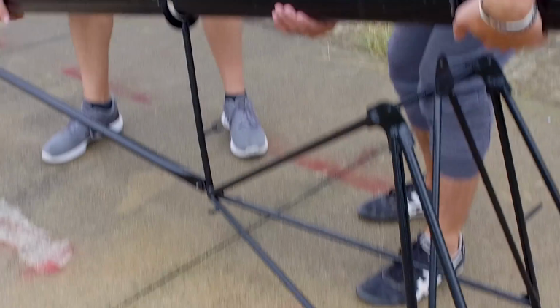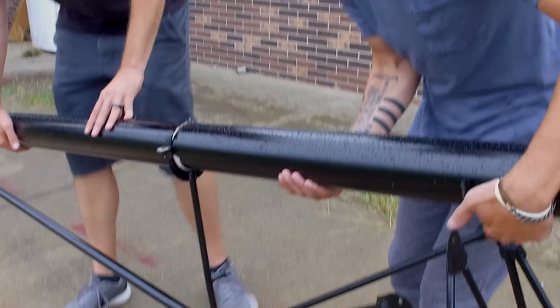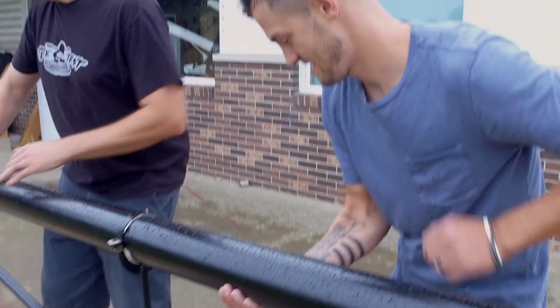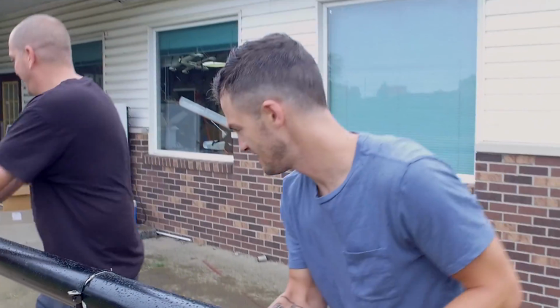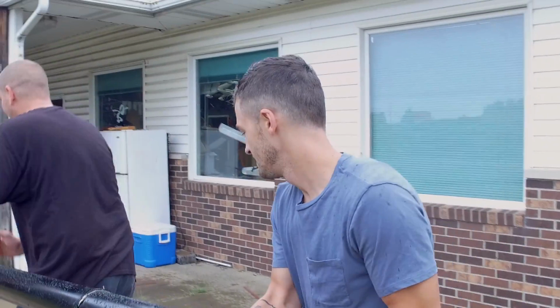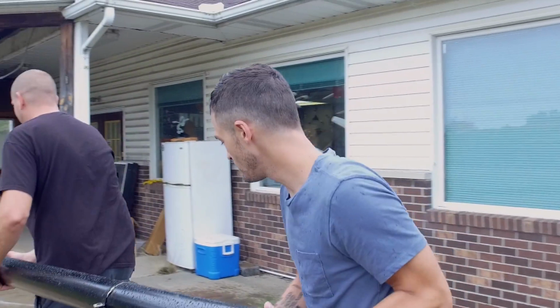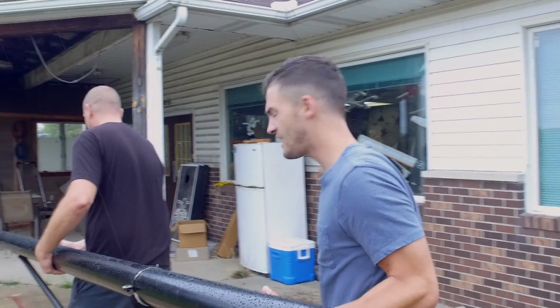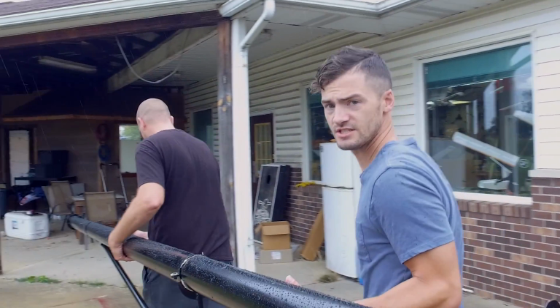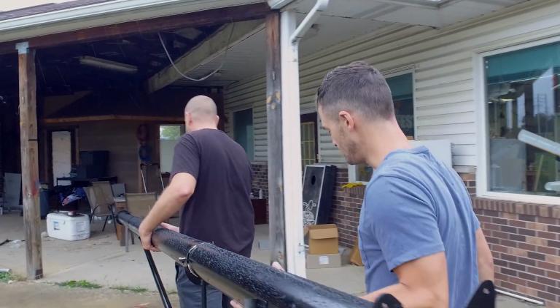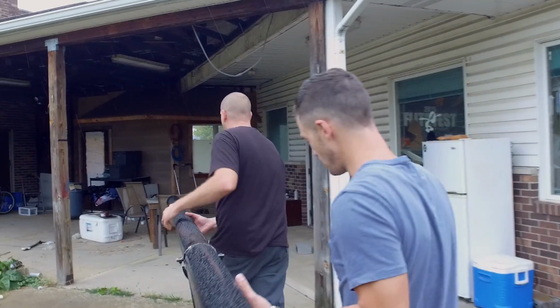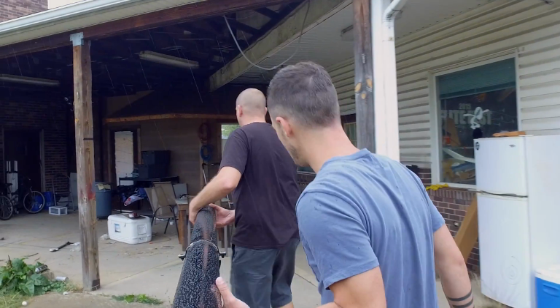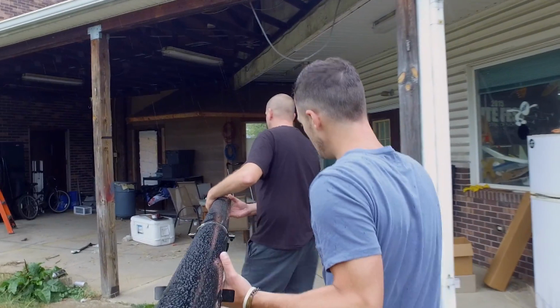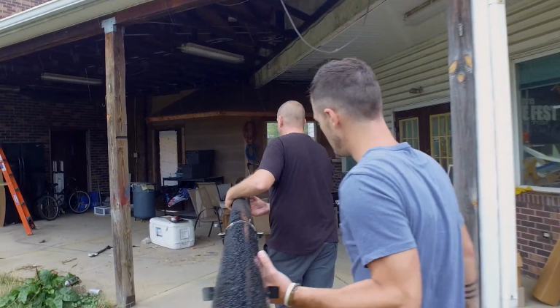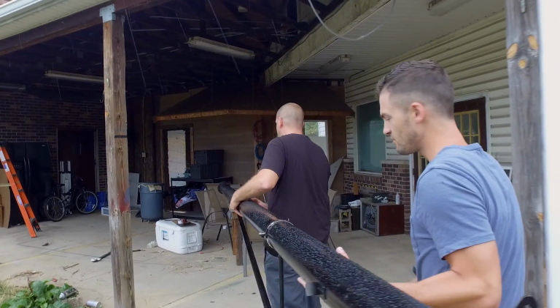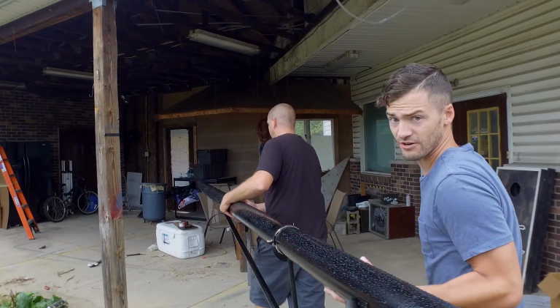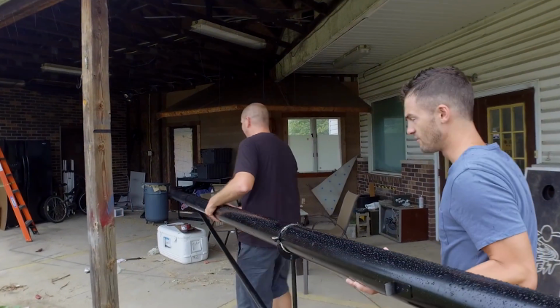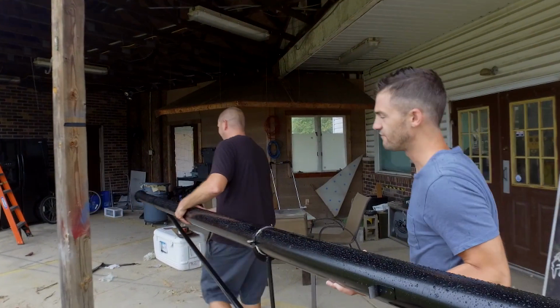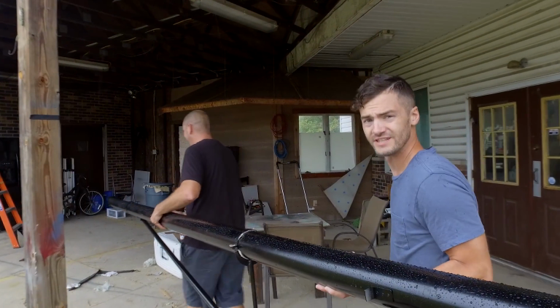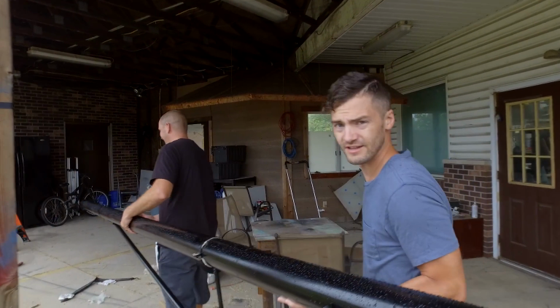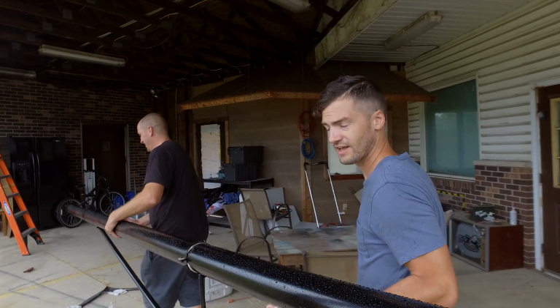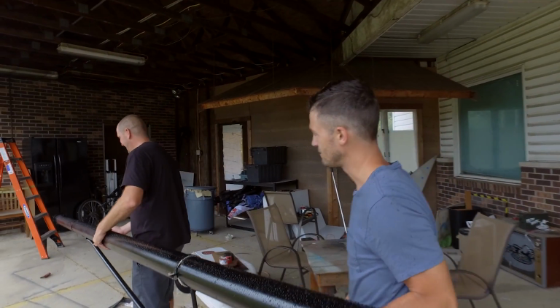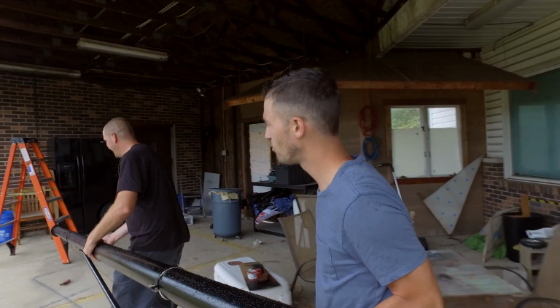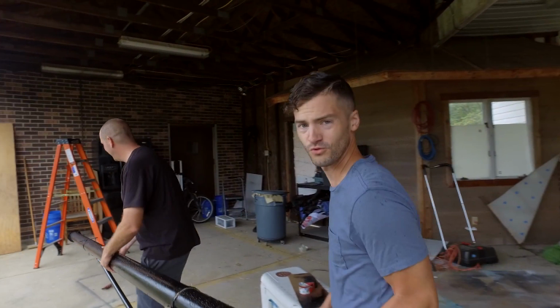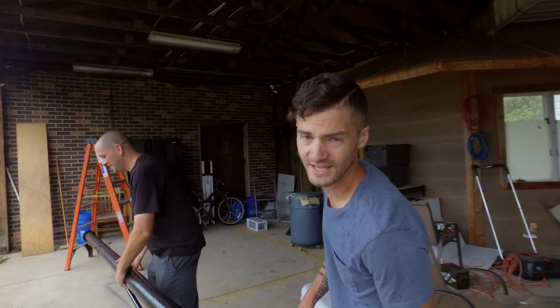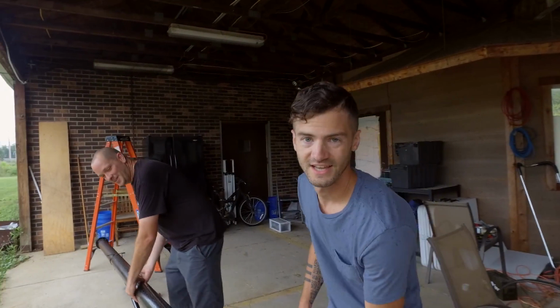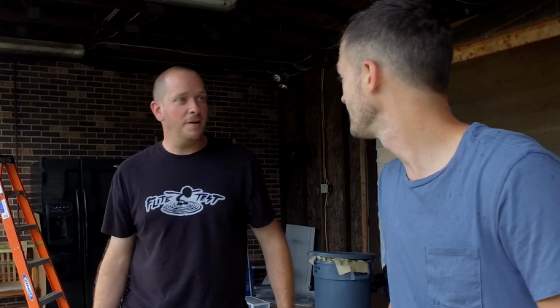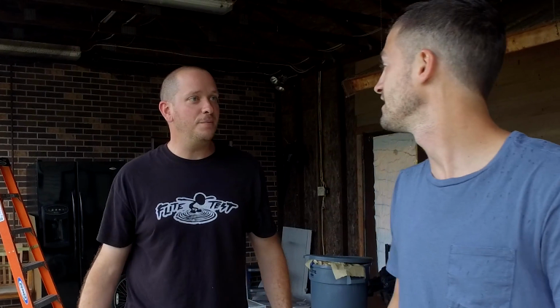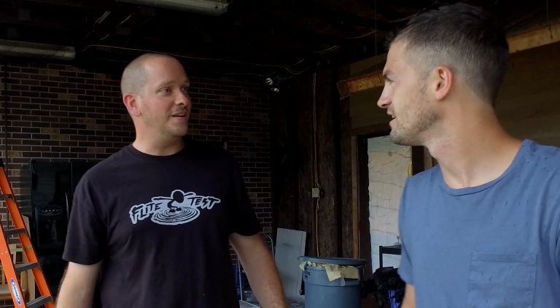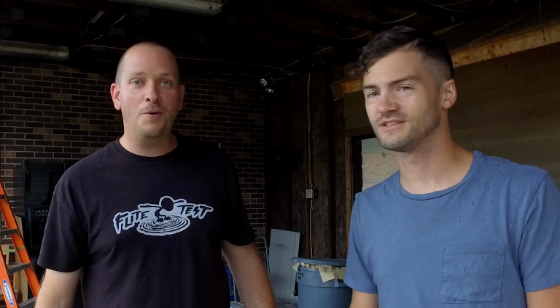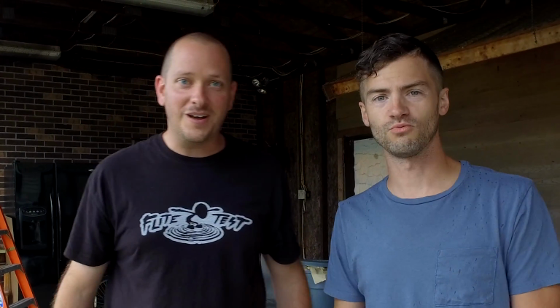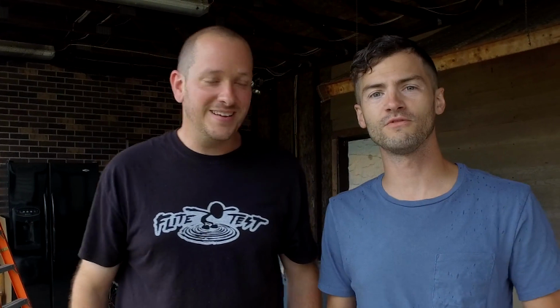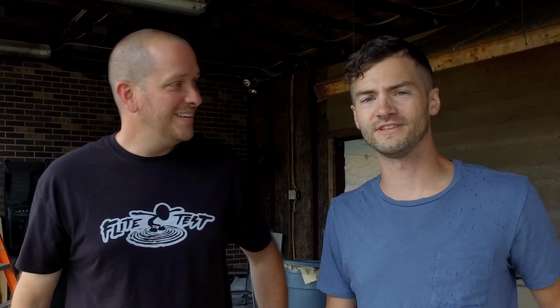All right, let's get inside of the rain. So we were challenged to build a glider for the Flugentag — Red Bull Flugtag. It's spelled funny and pronounced funny, the Red Bull Flug-tag.